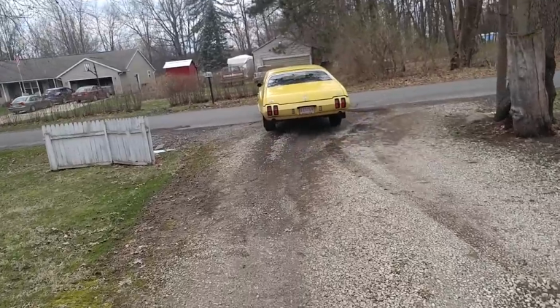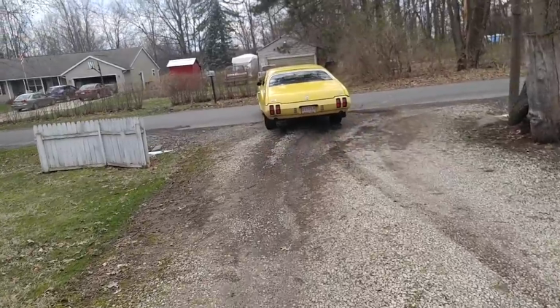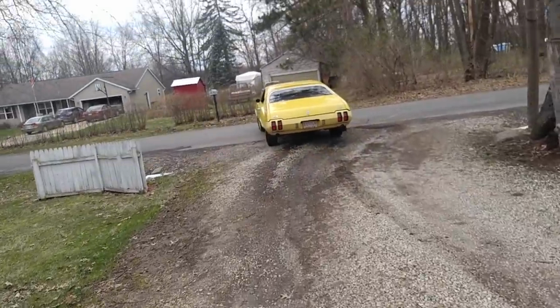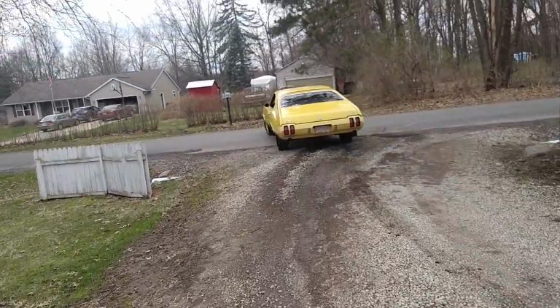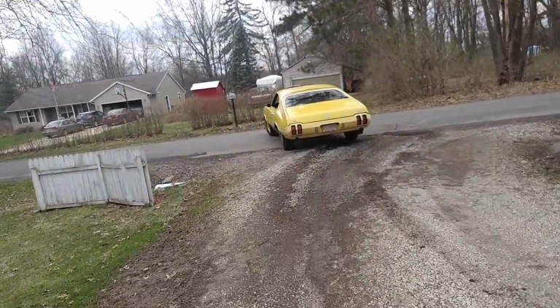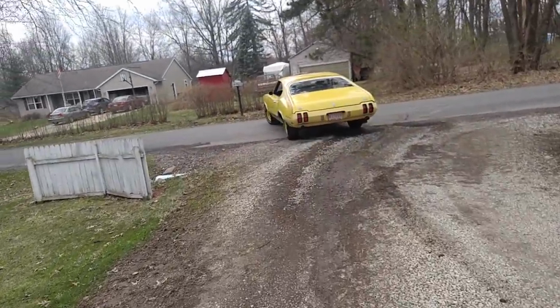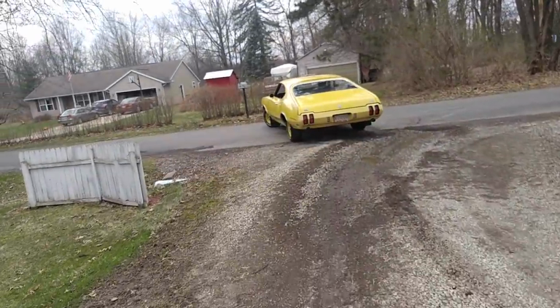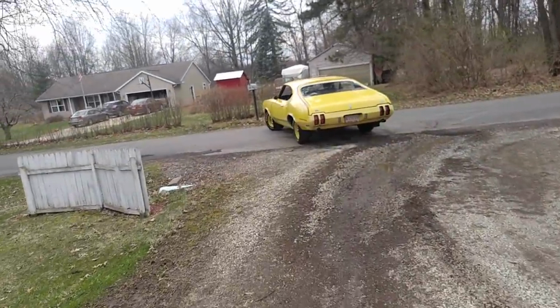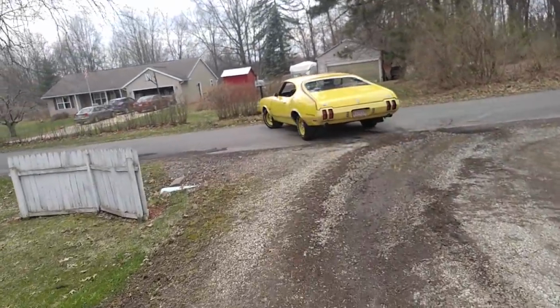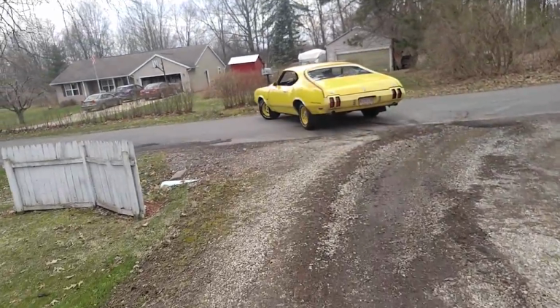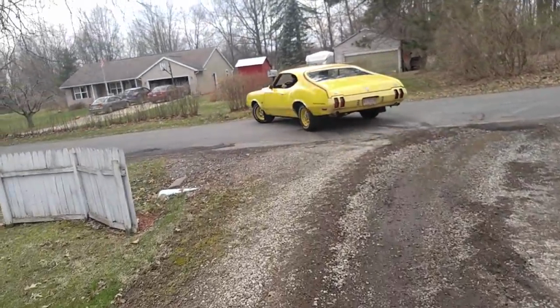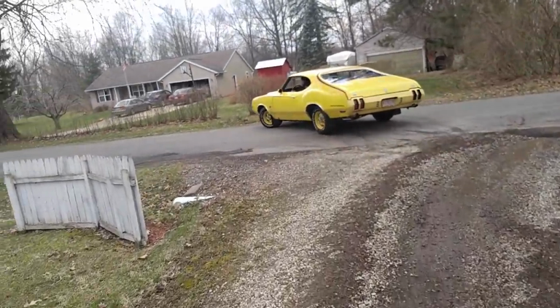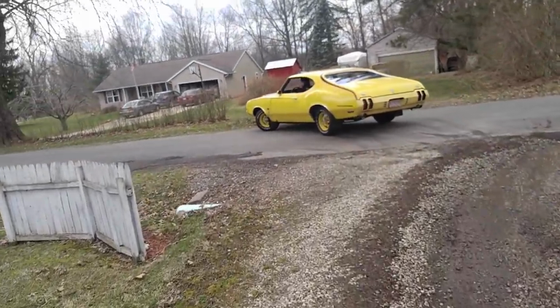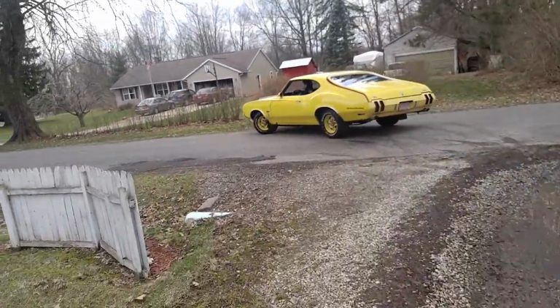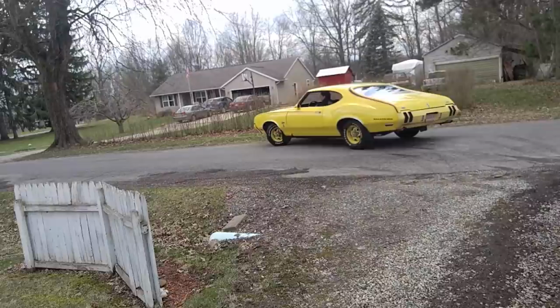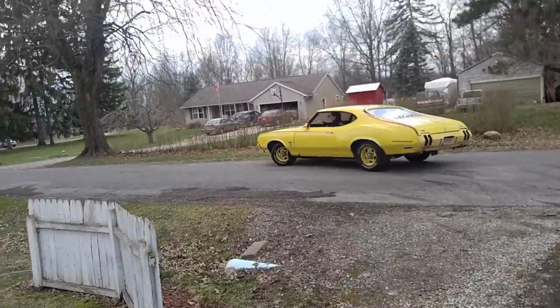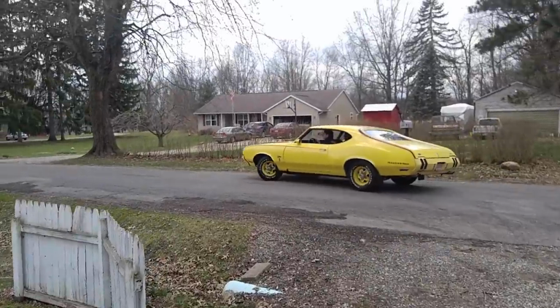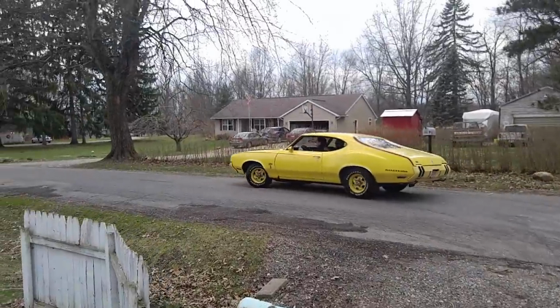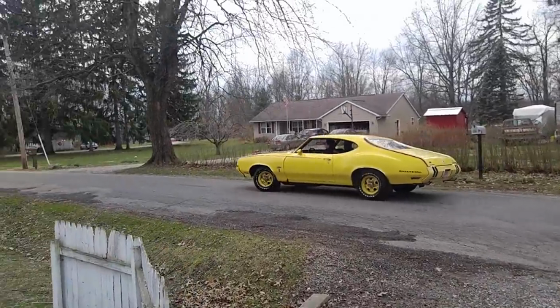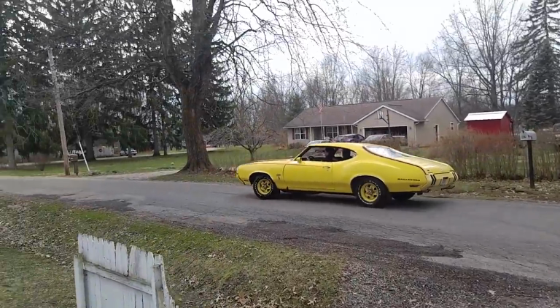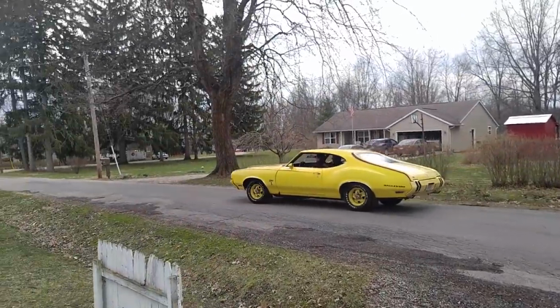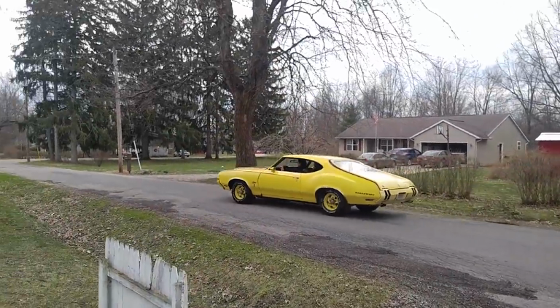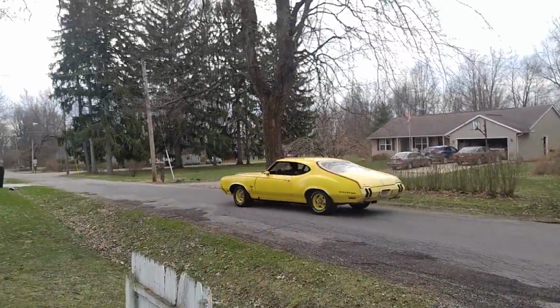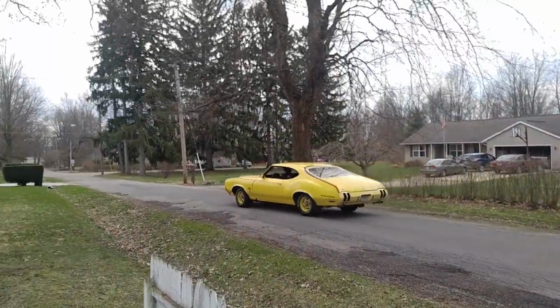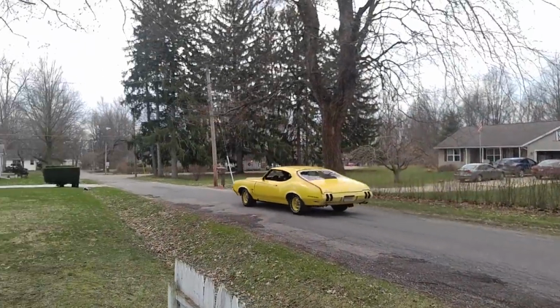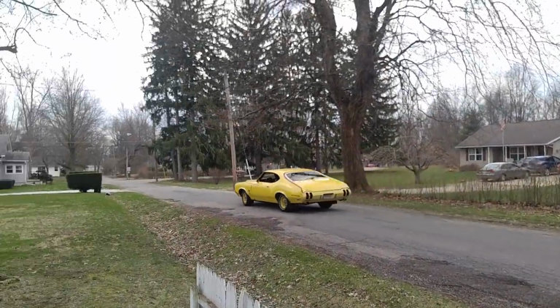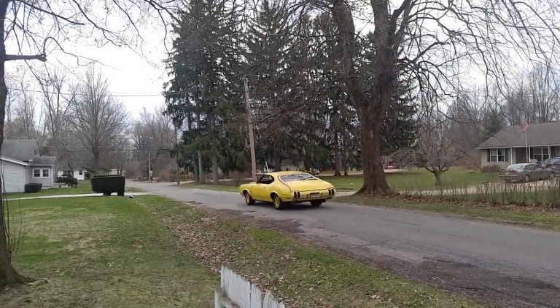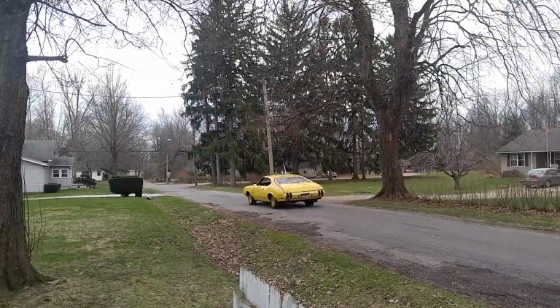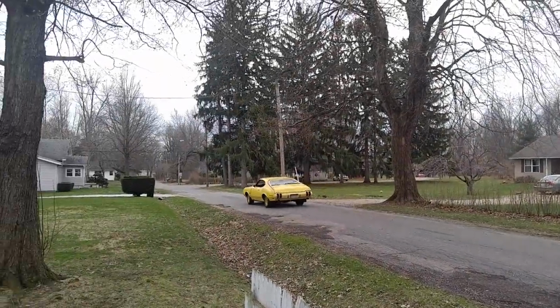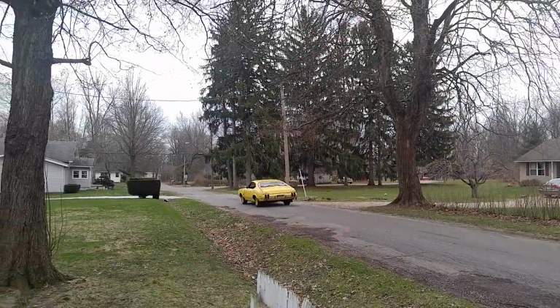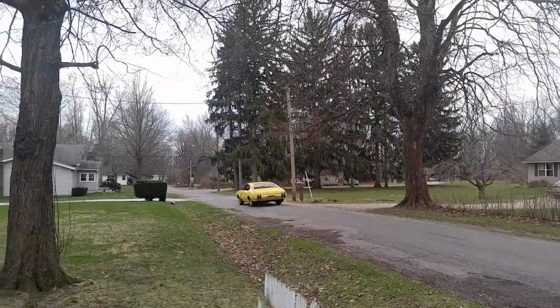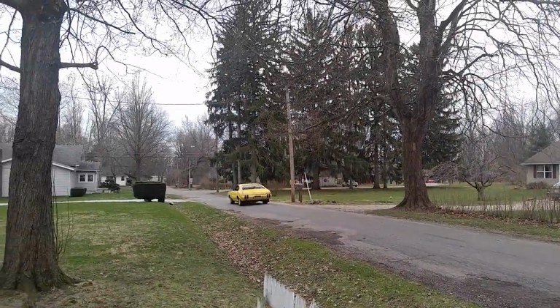The Rally 350 was a low-budget 442, 354 barrel, but this one's been built. Crank that baby up. No power steering, no power brakes, bench seat automatic.